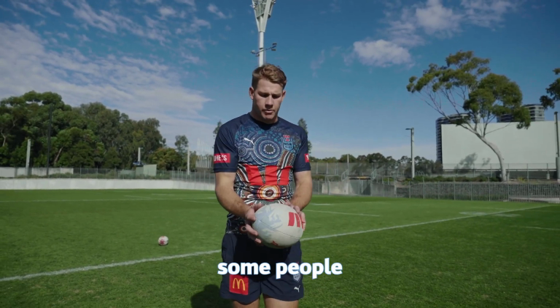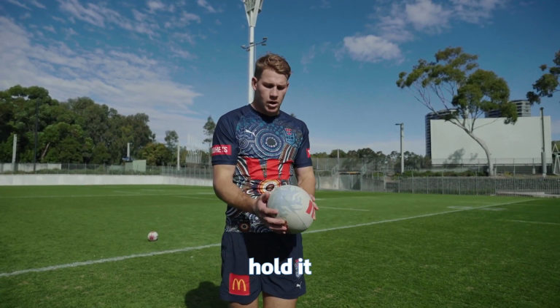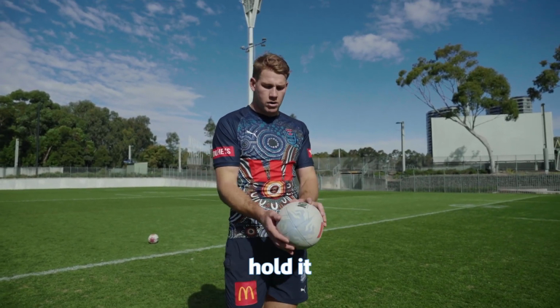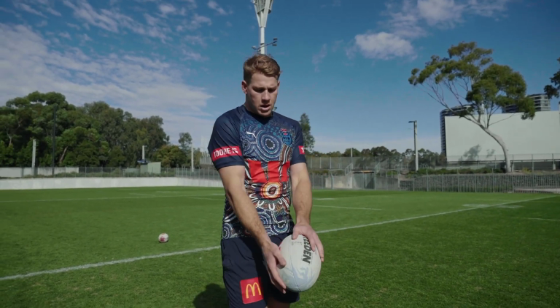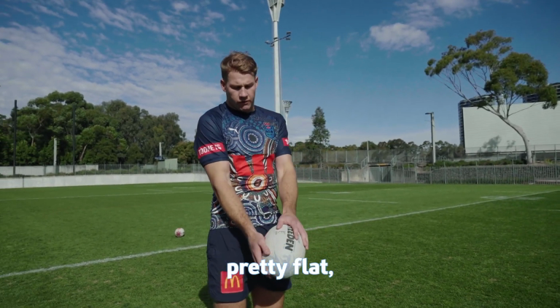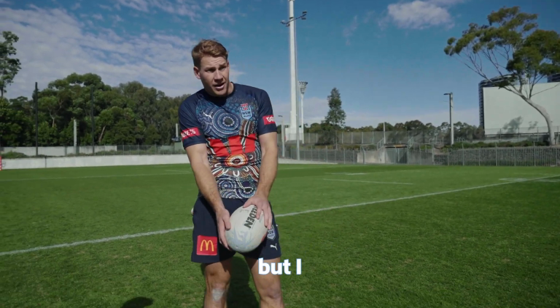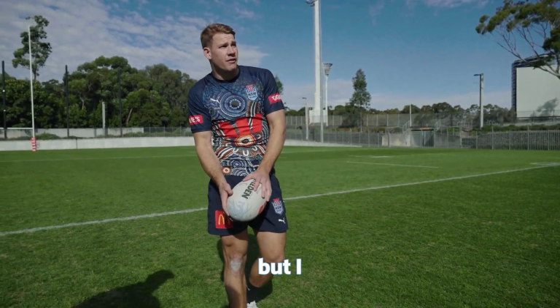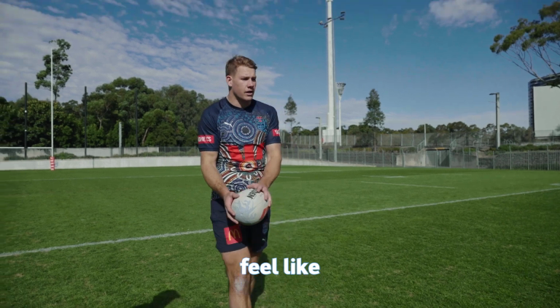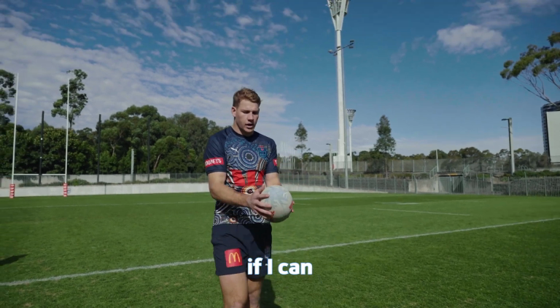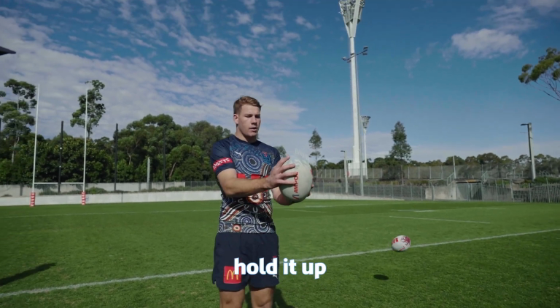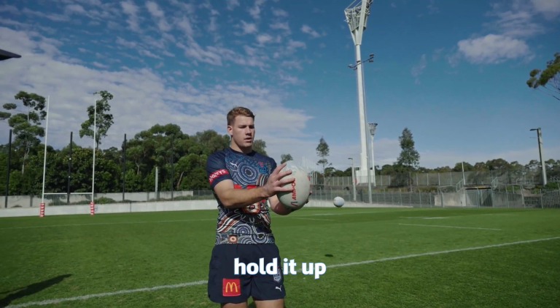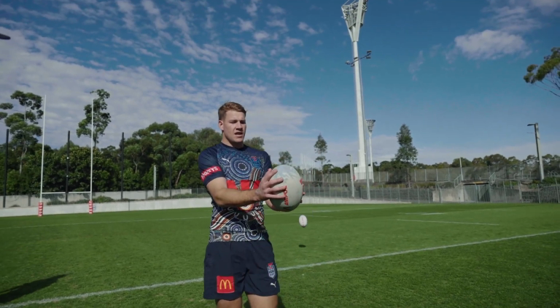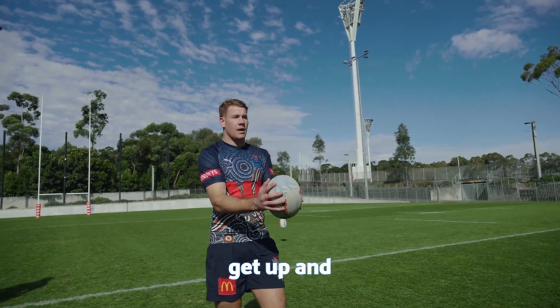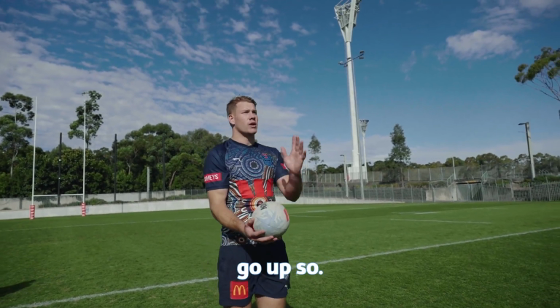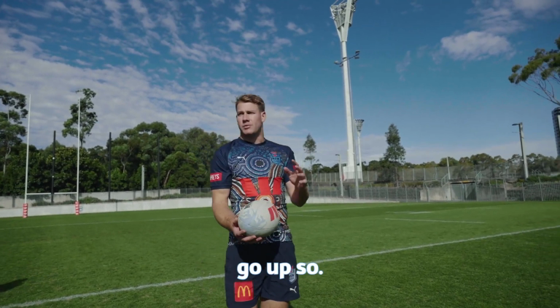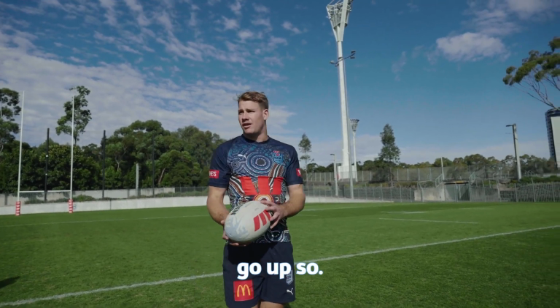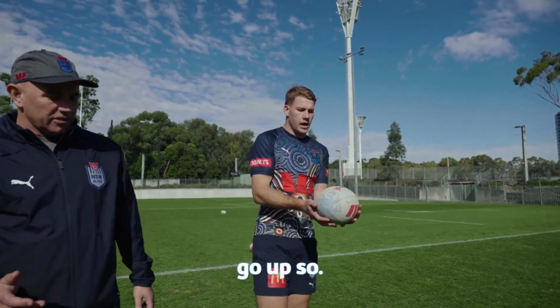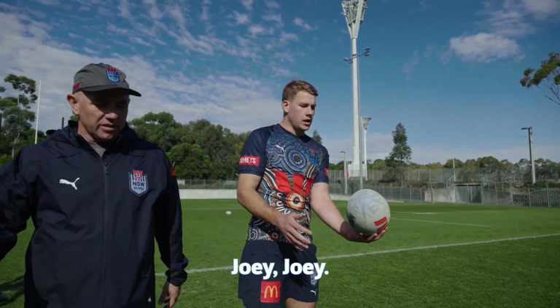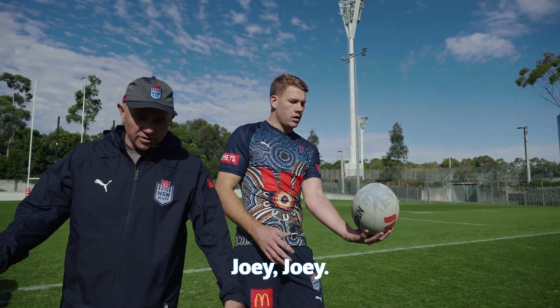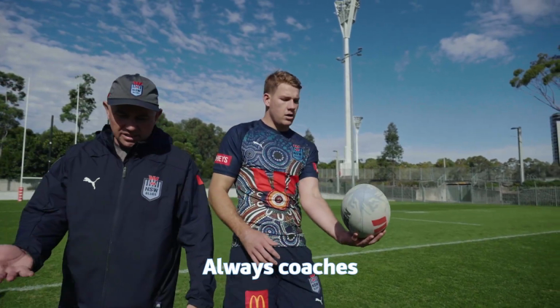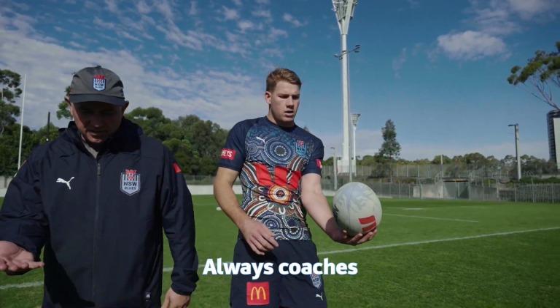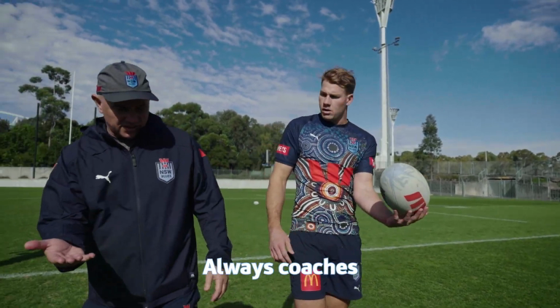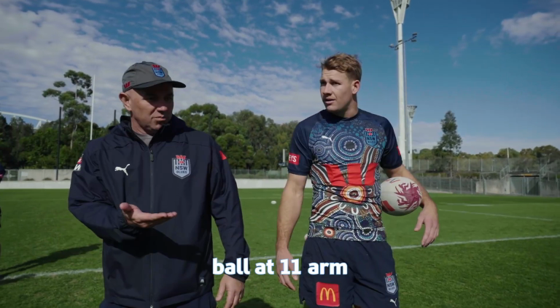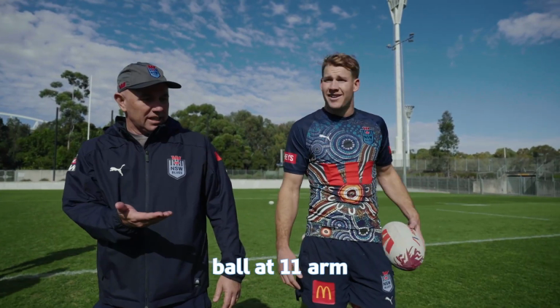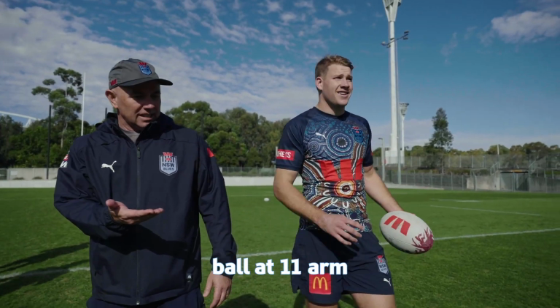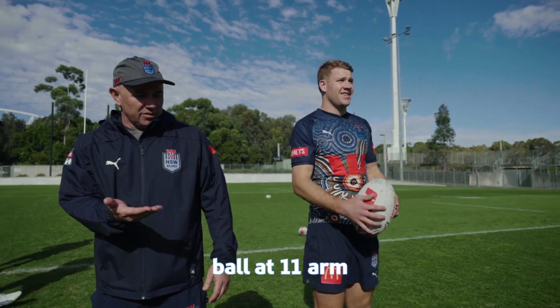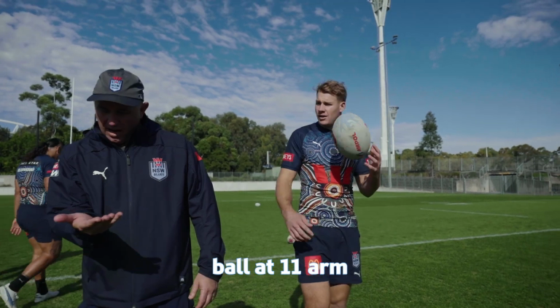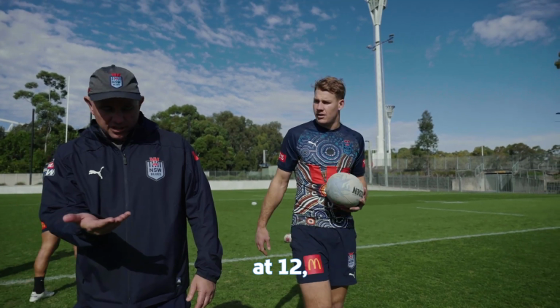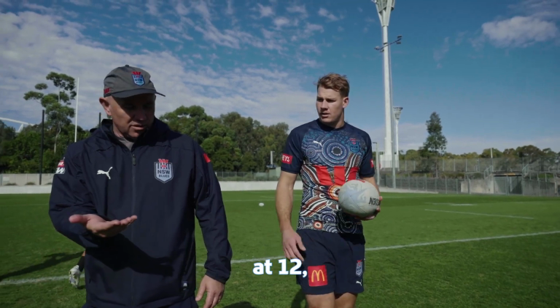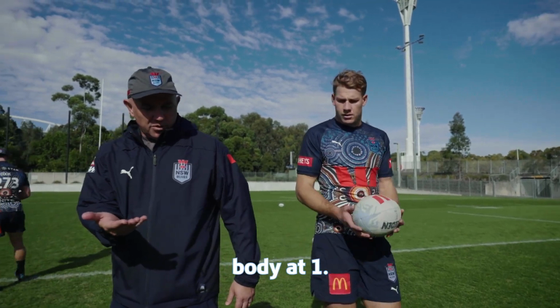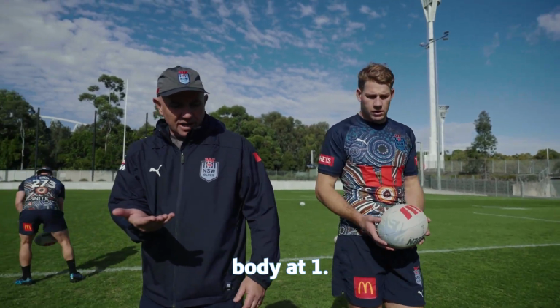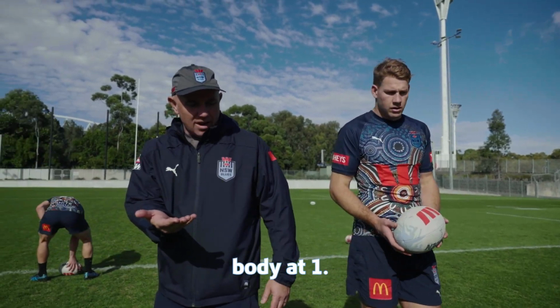Usually some people hold it pretty flat, but I feel like if I can hold it up, it will go up. Joey always coaches: ball at 11, arm at 12, body at 1.